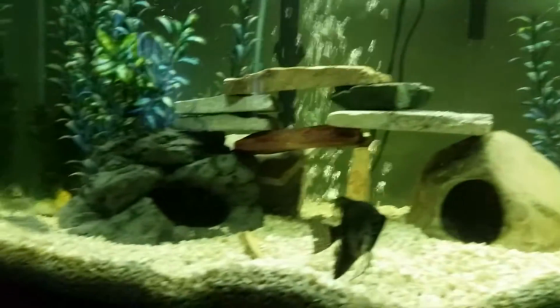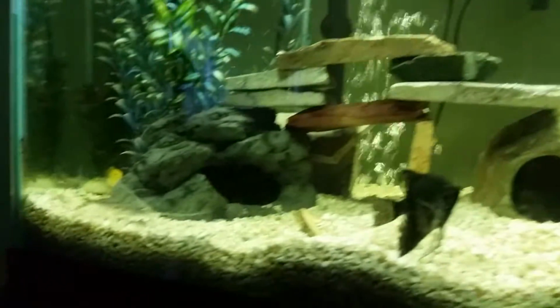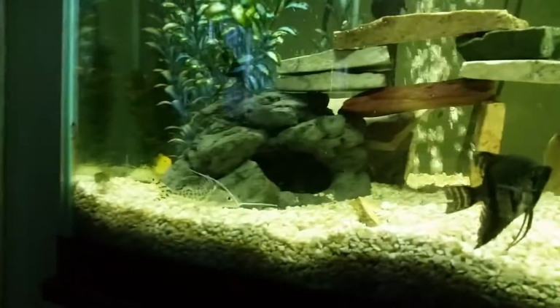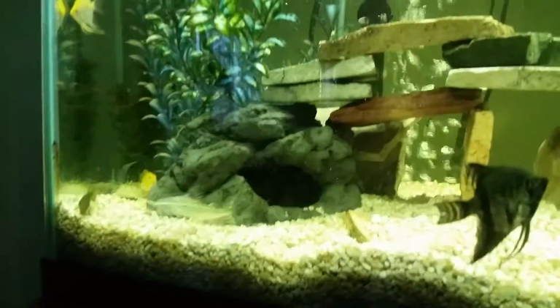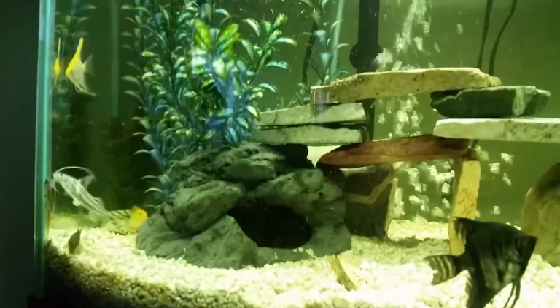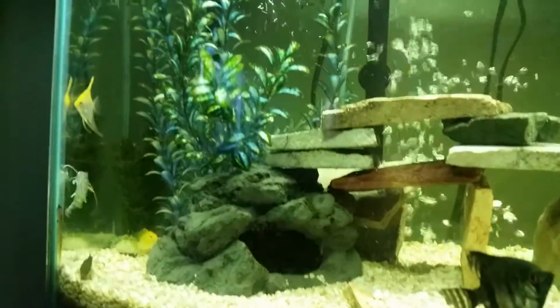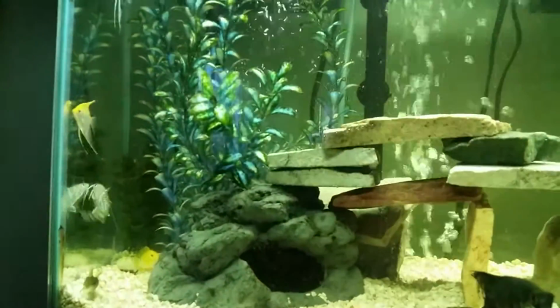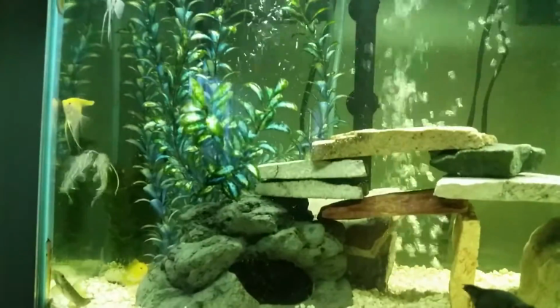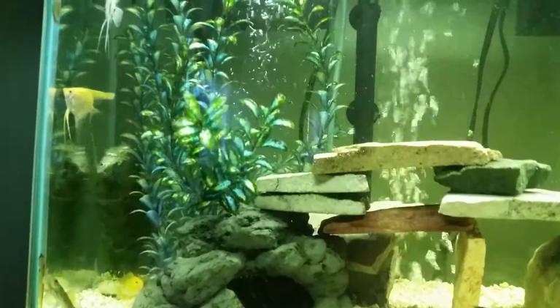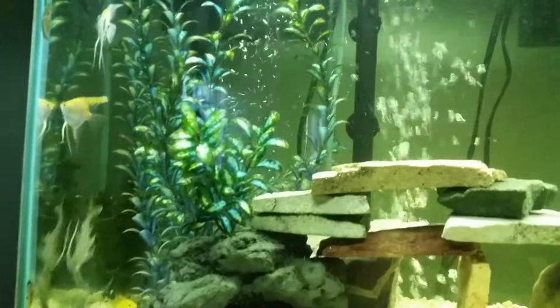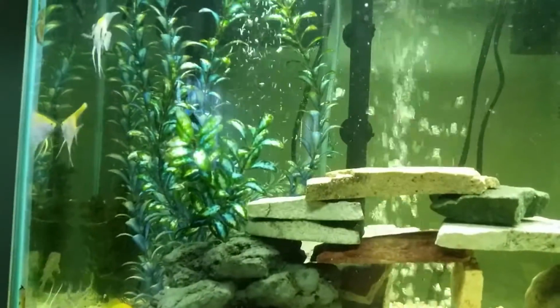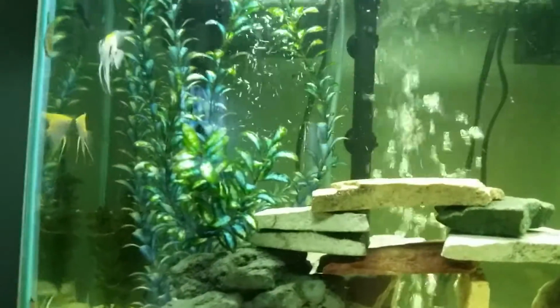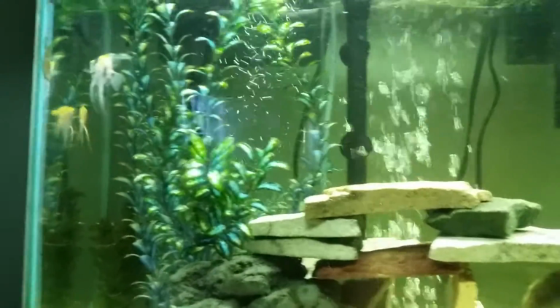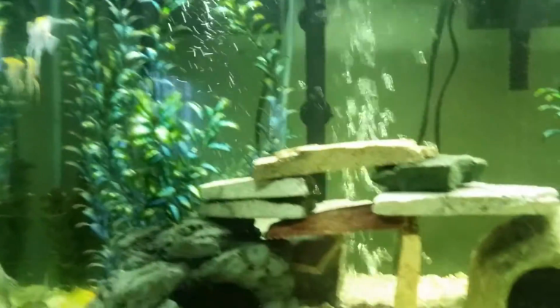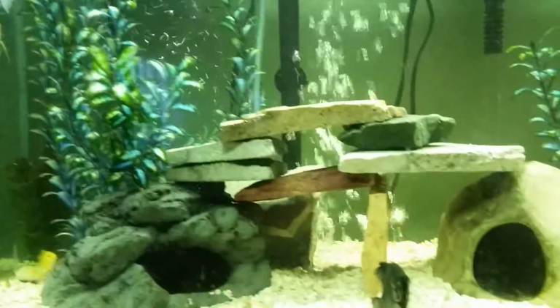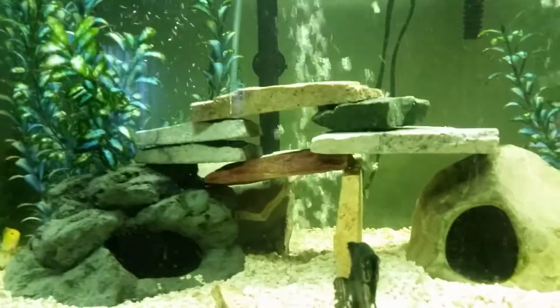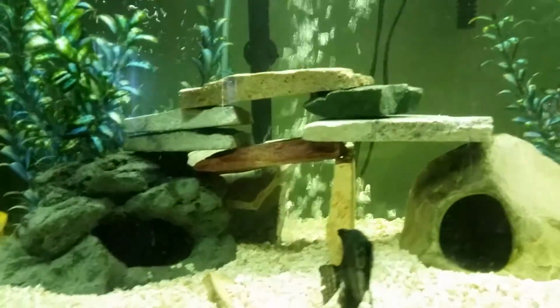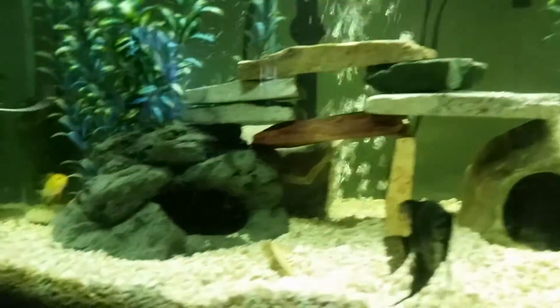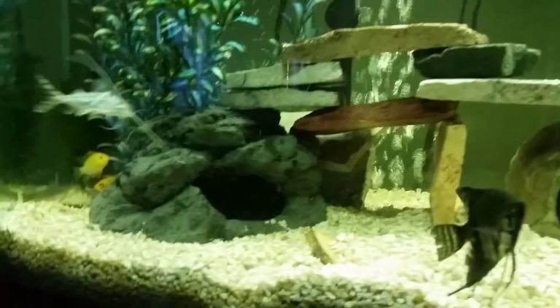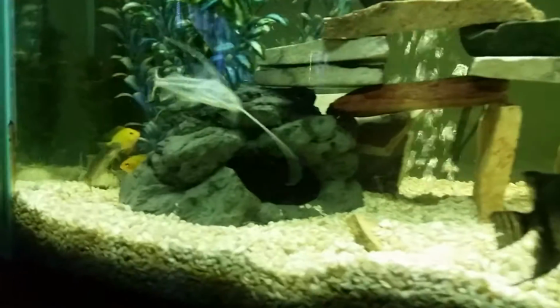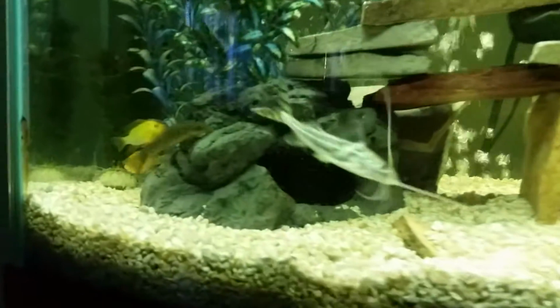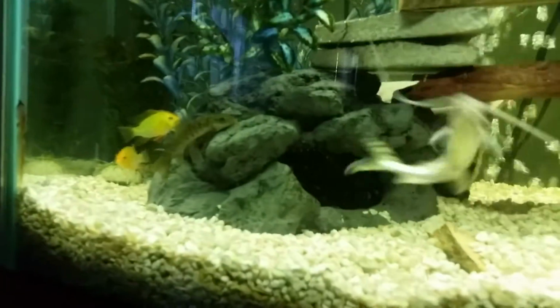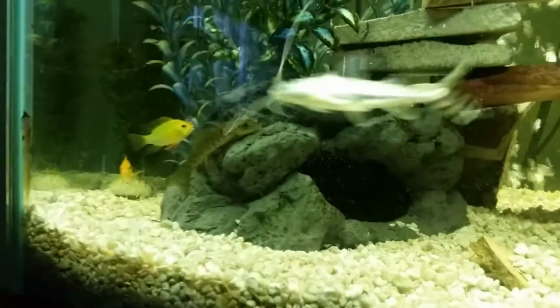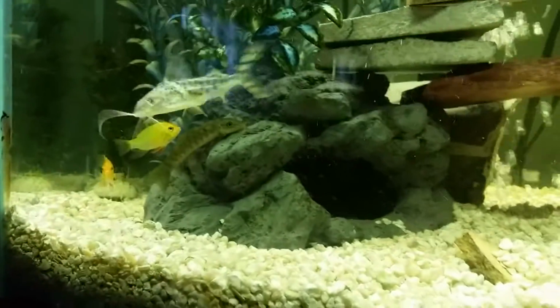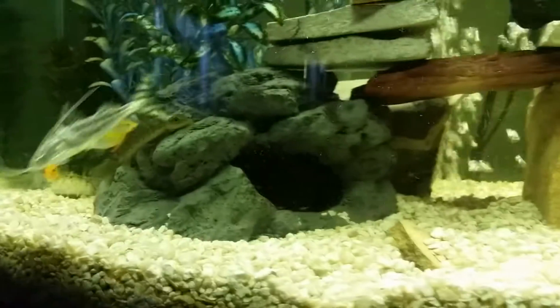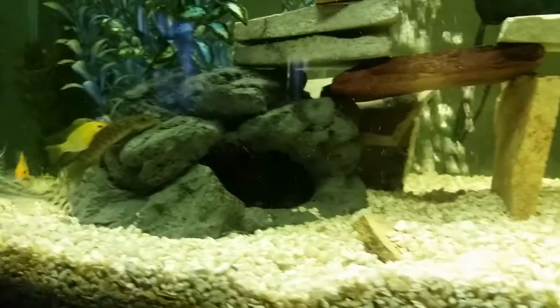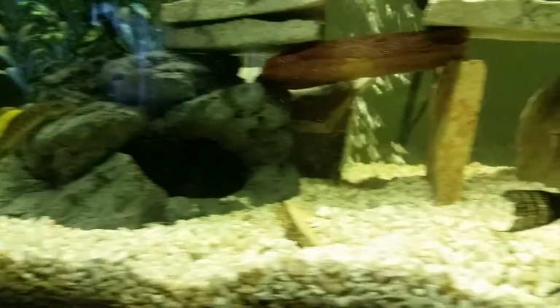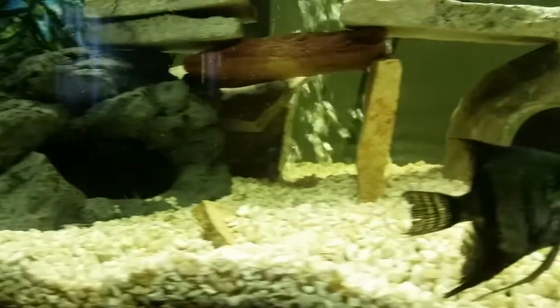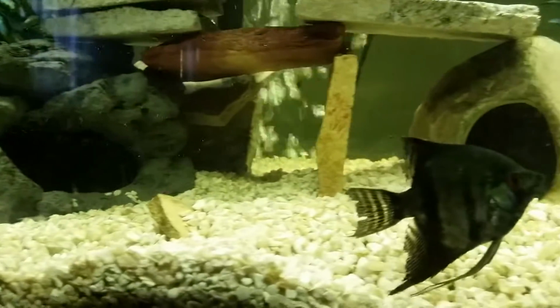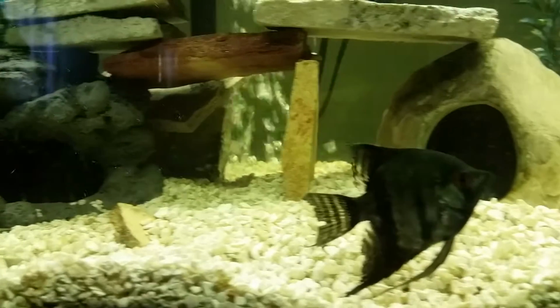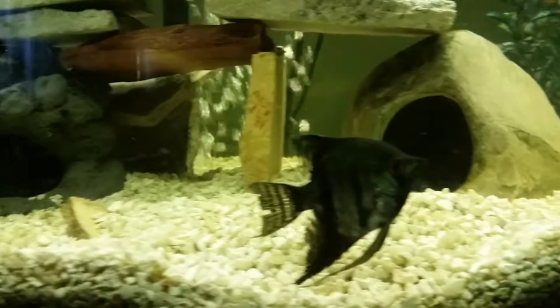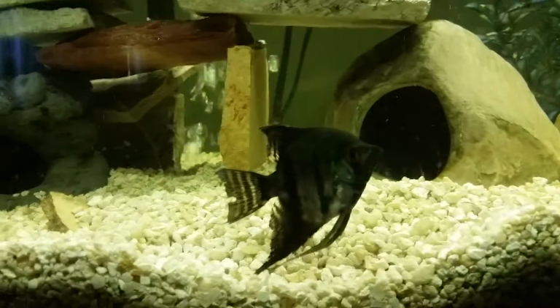That's pretty much all I did with the 46 gallon. I got like $30 store credit, and these angels were not that much money — I didn't know they were so cheap. I was gonna put a rainbow shark in here but I thought with the angels that would be a bad idea.